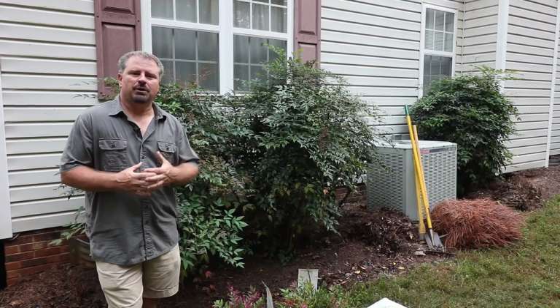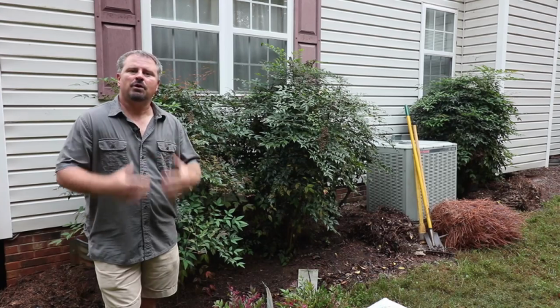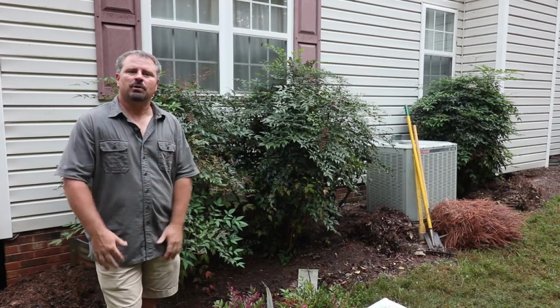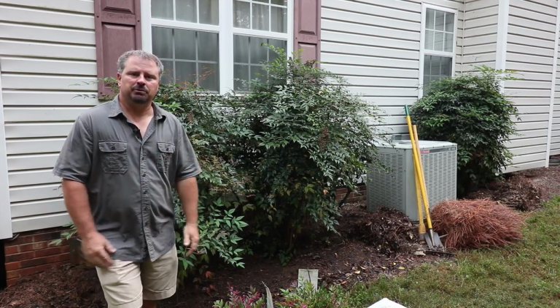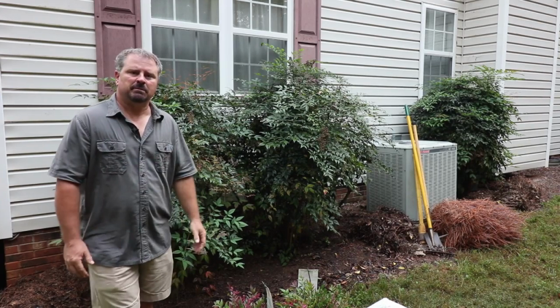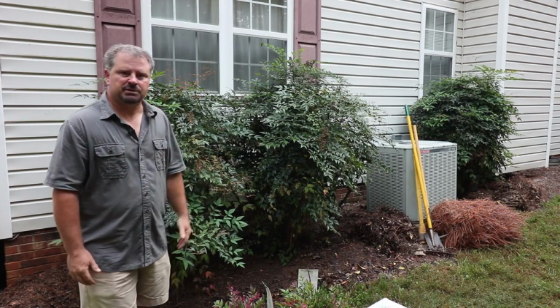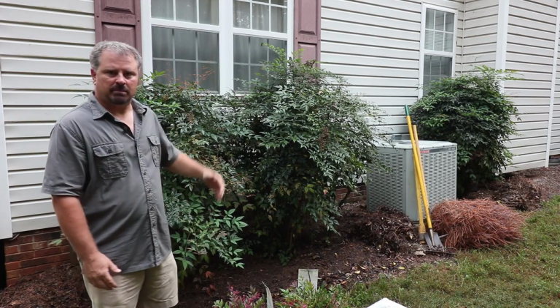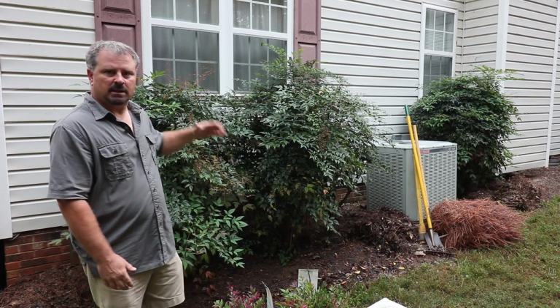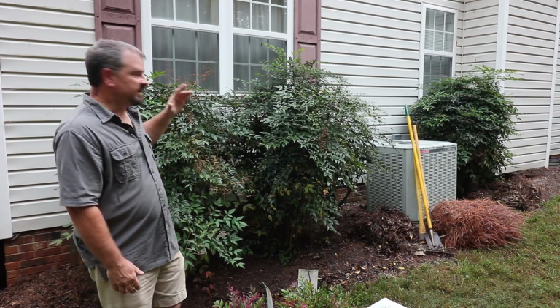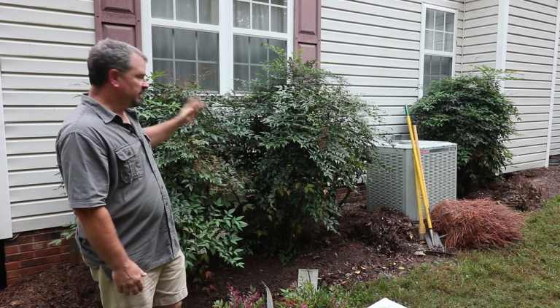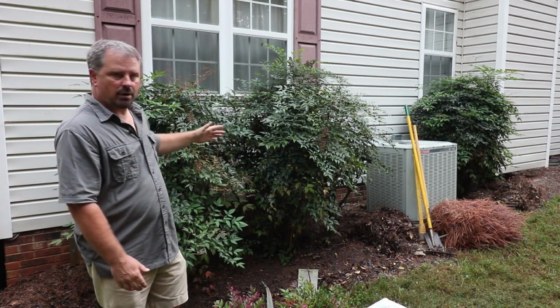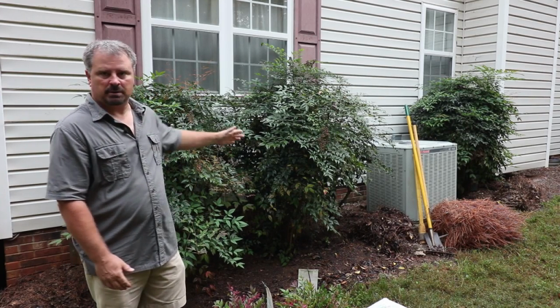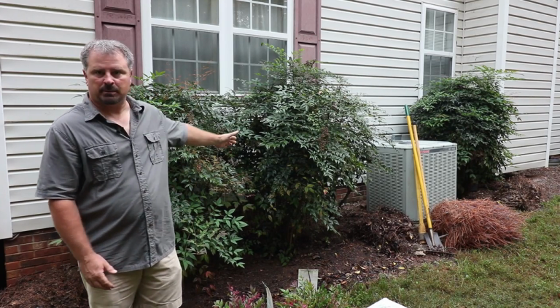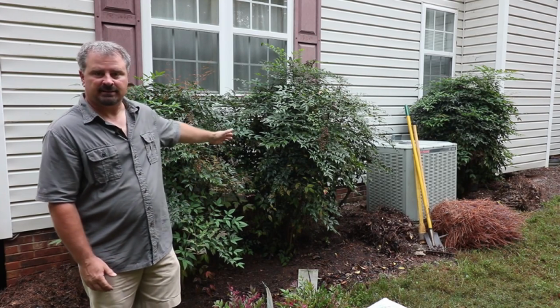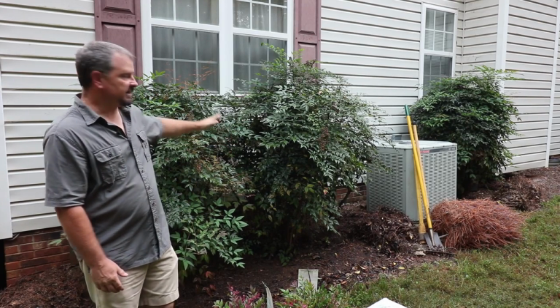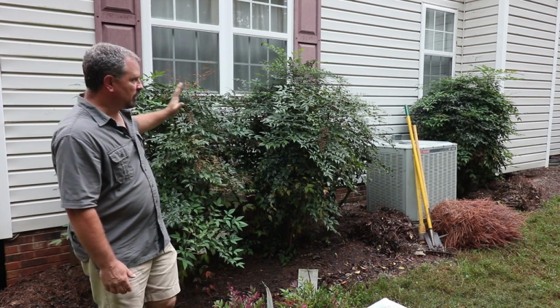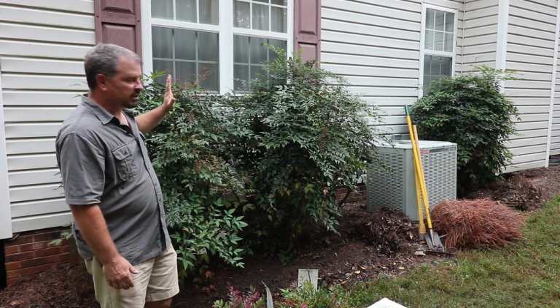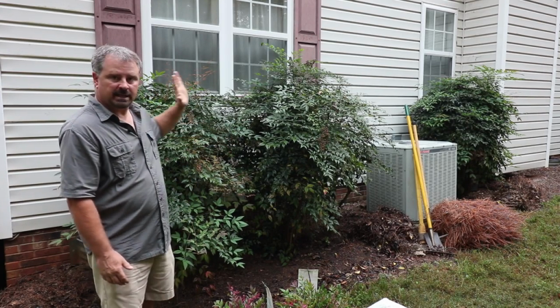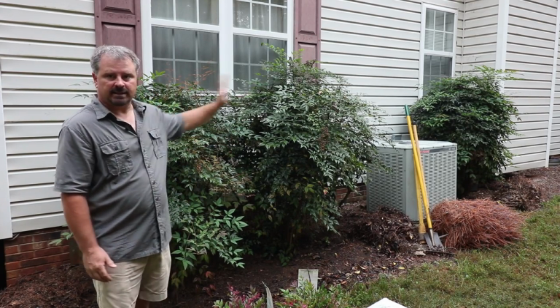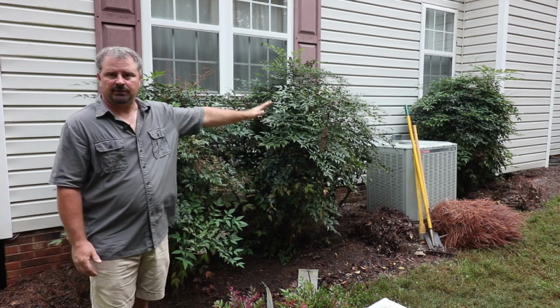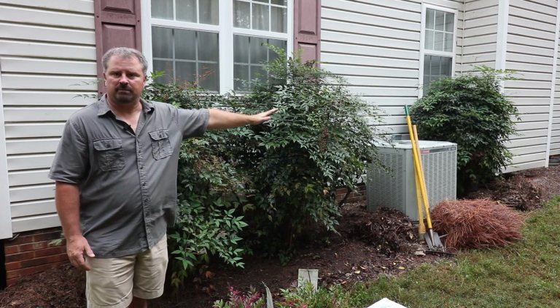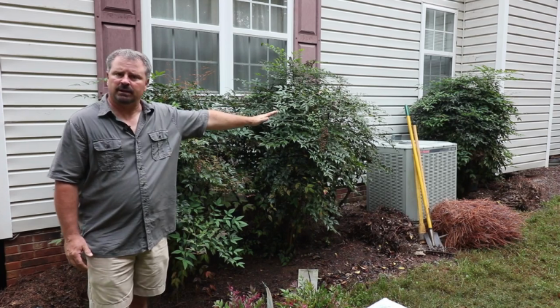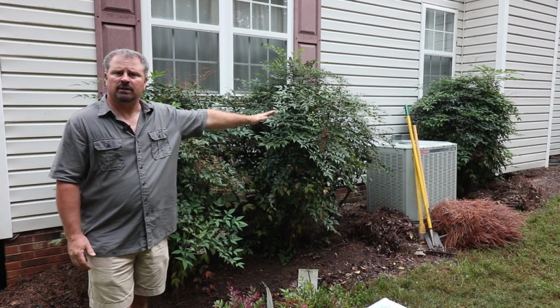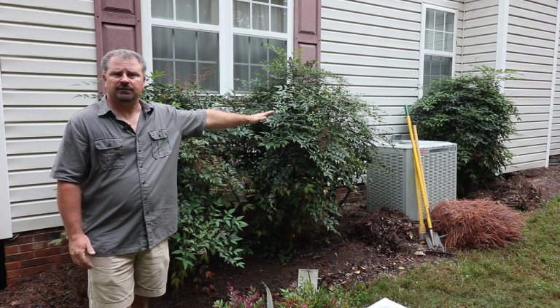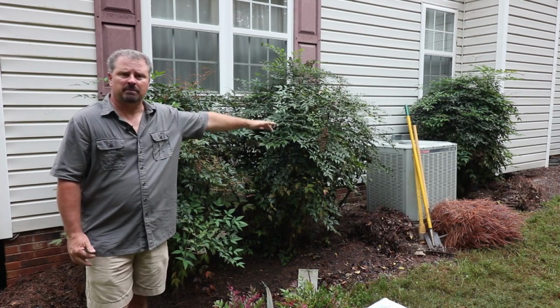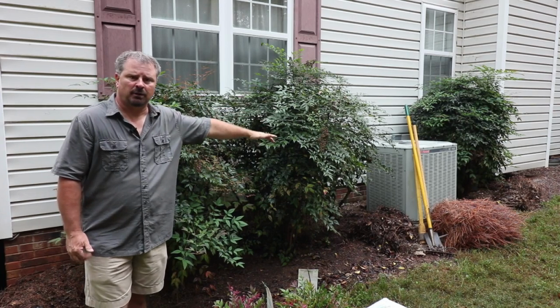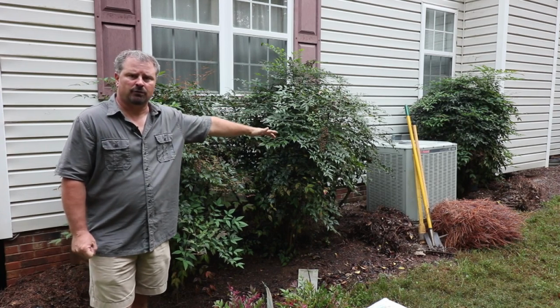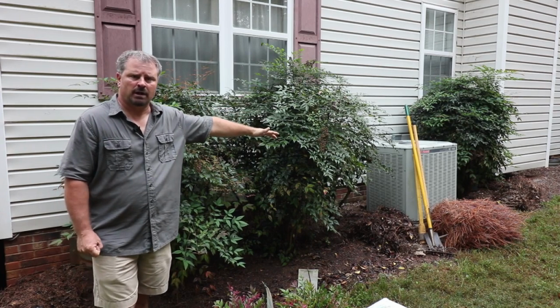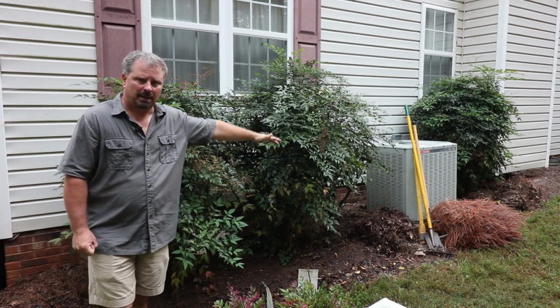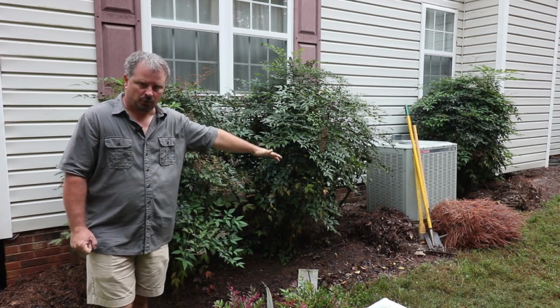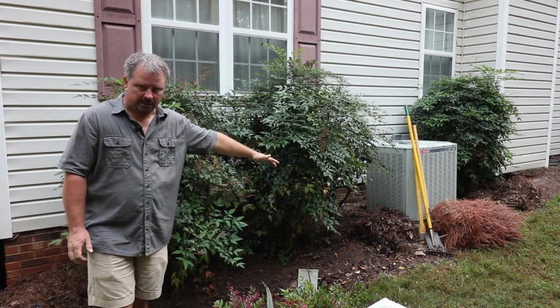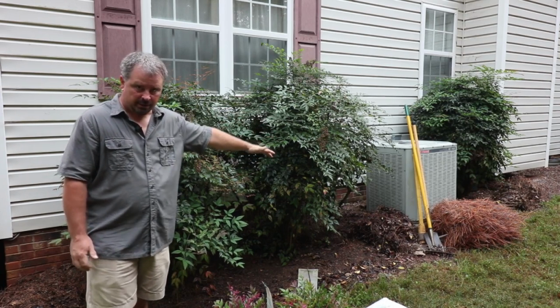Welcome to HortTube. My name is Jim Putnam and in this video I'm going to be replacing these Gulfstream Nandinas that have been on this side of my house for about 20 years.